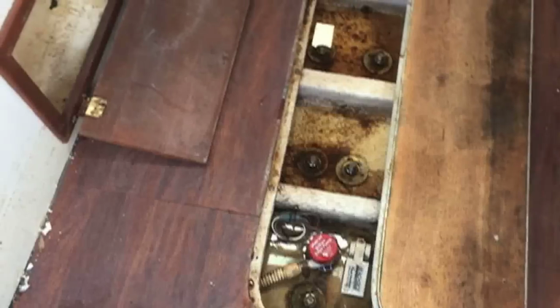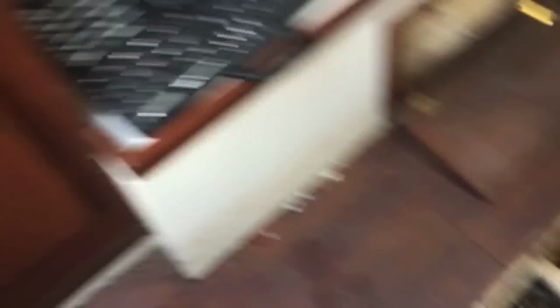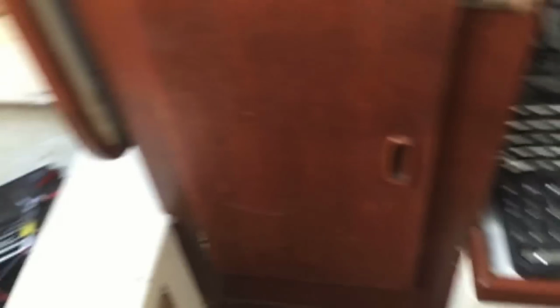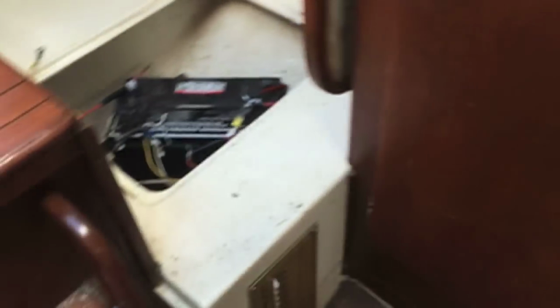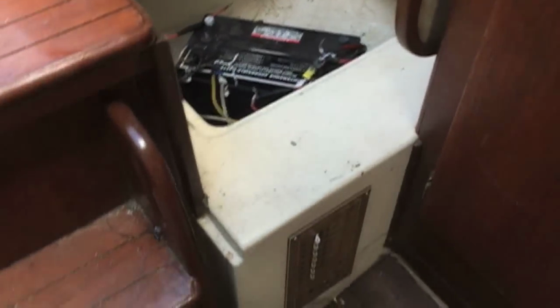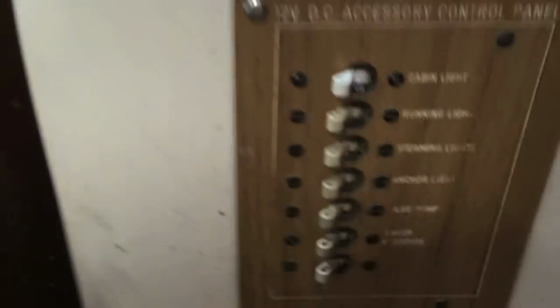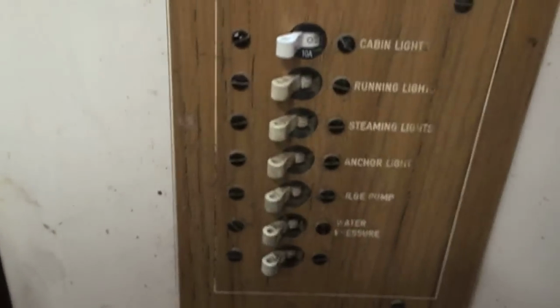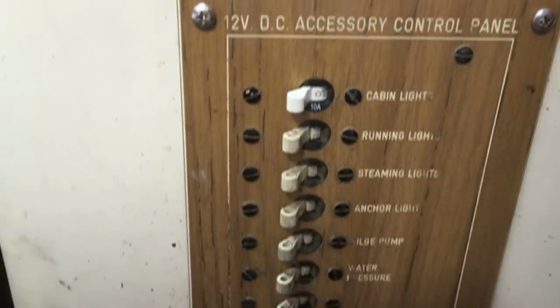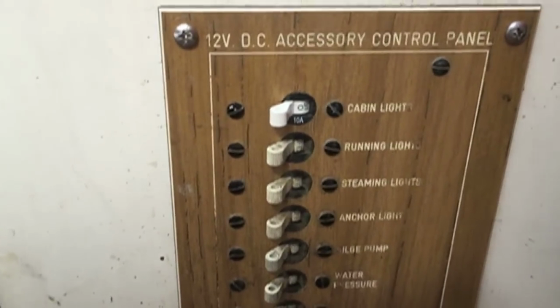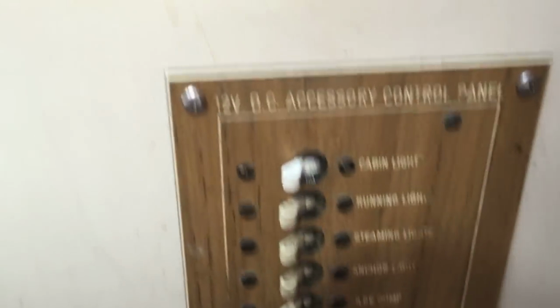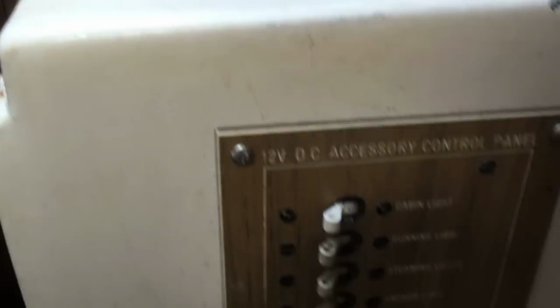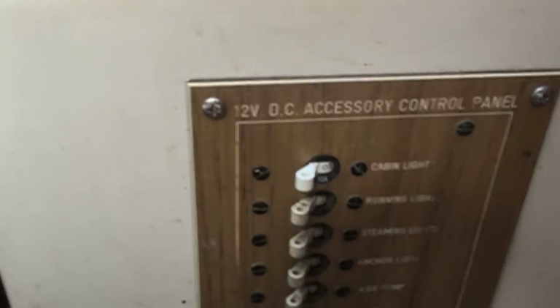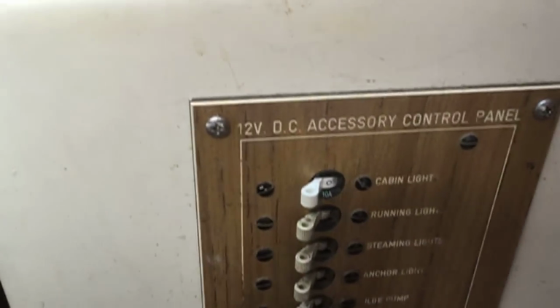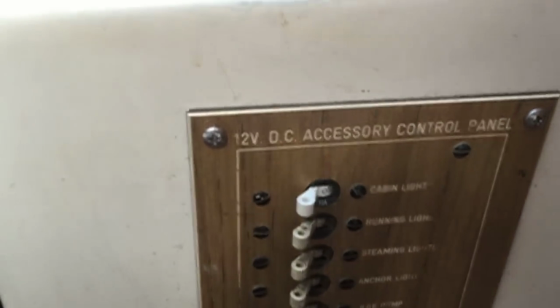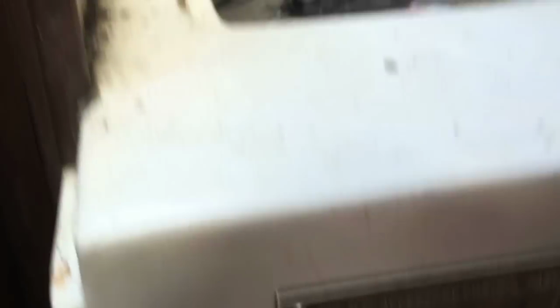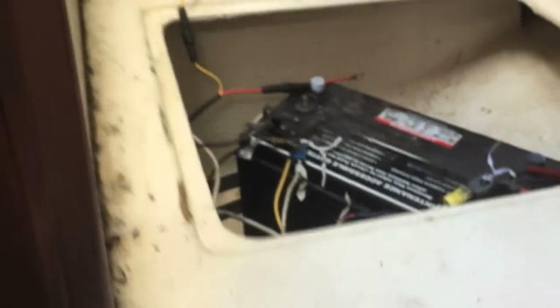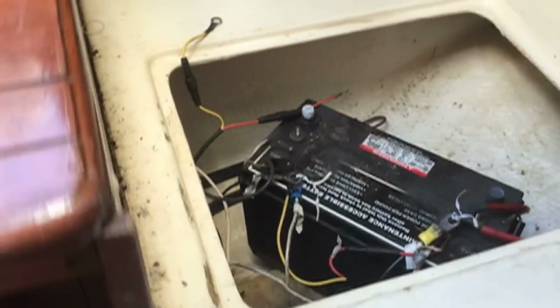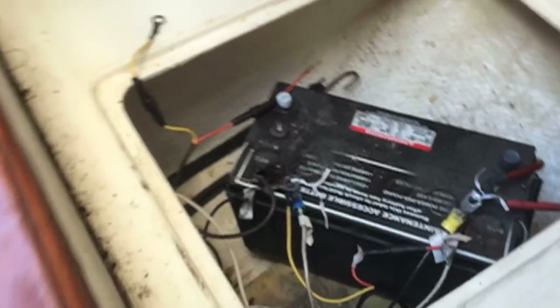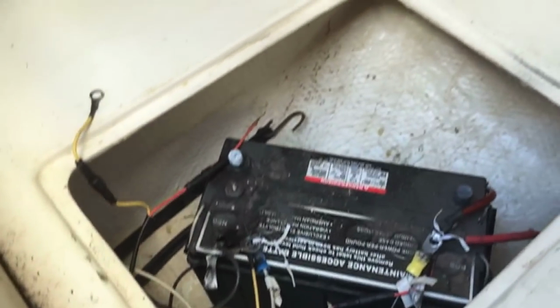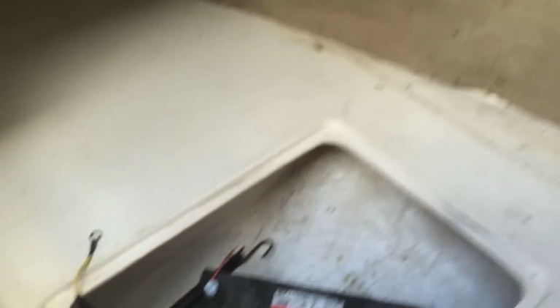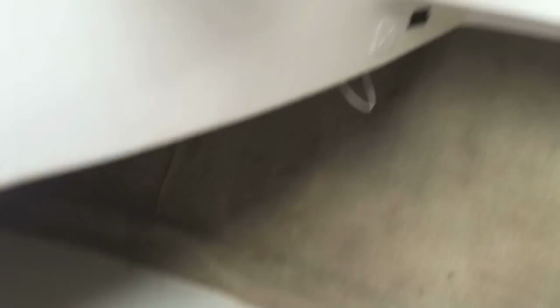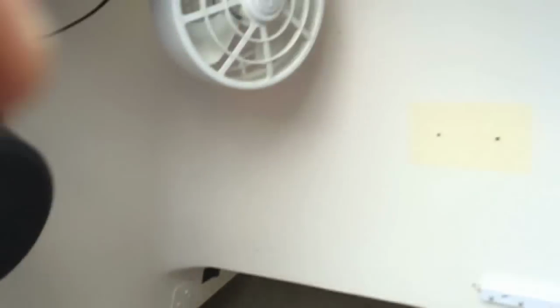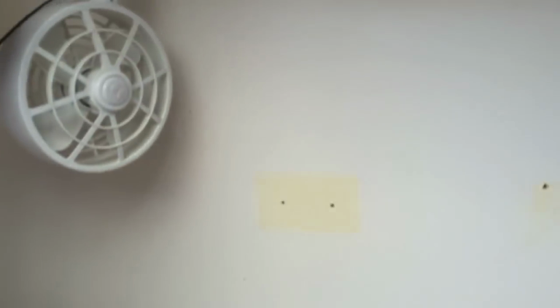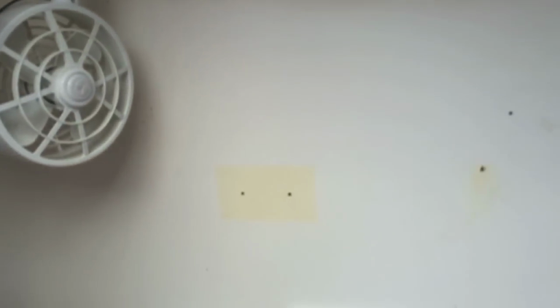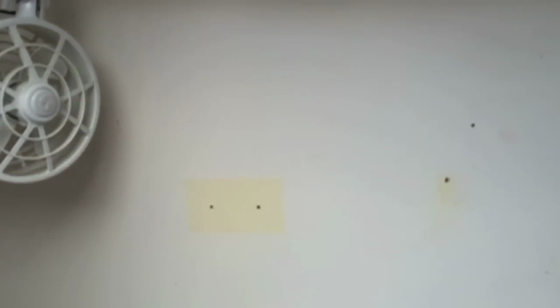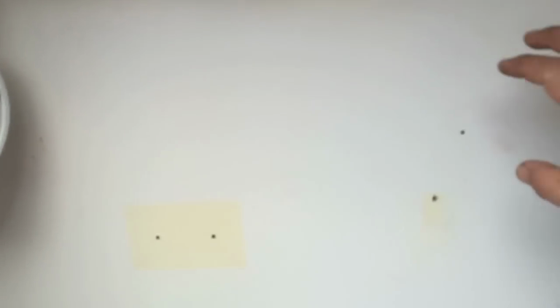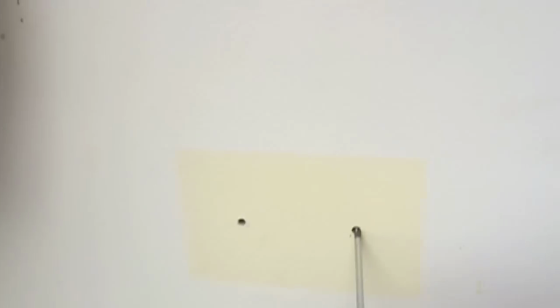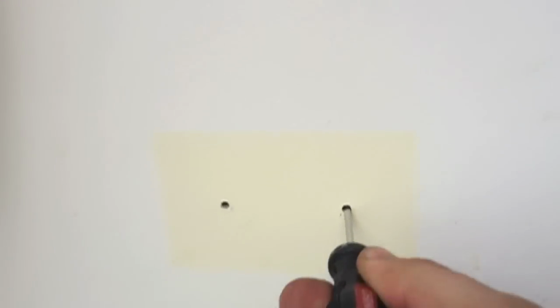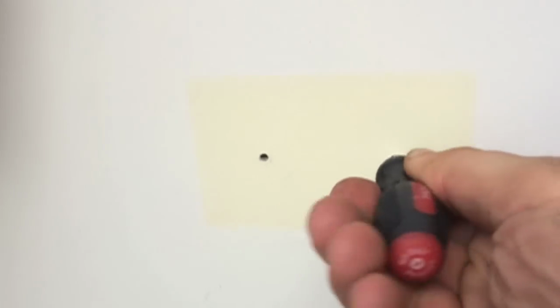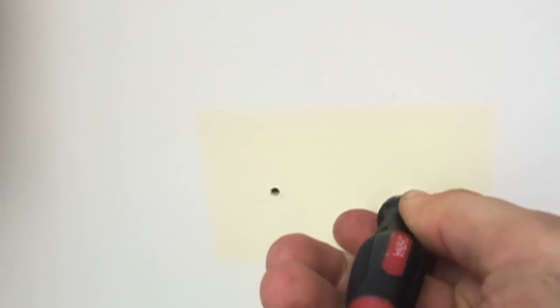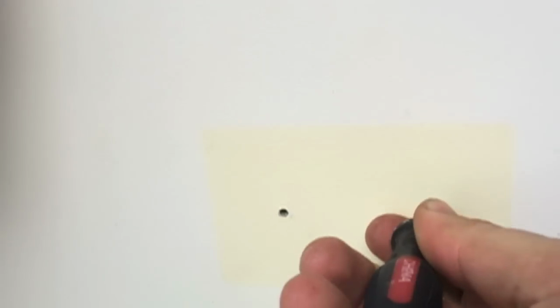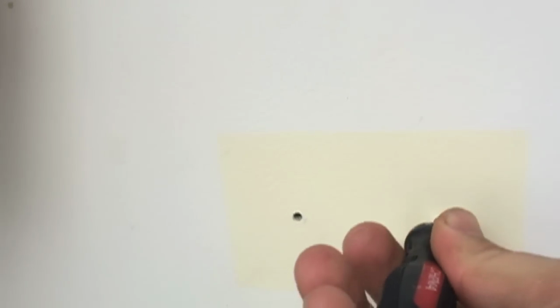It needs to be rewired. I'm not going to put it back together the way I found it, because that would just be silly. I'm going to modify this. I think I'm going to move it up here — I've got plenty of room to stick an electrical panel.